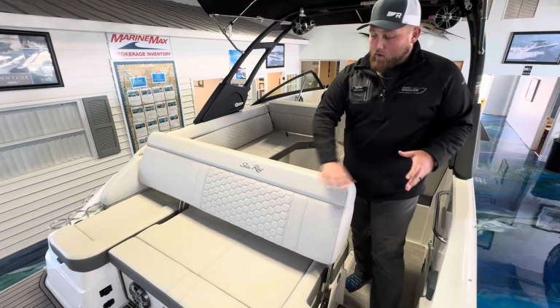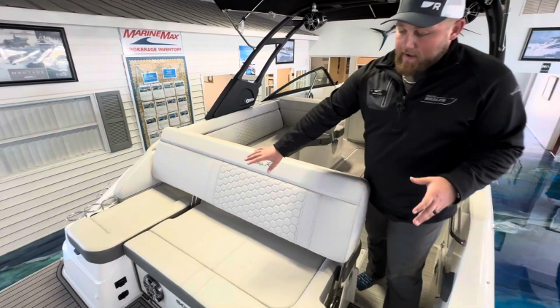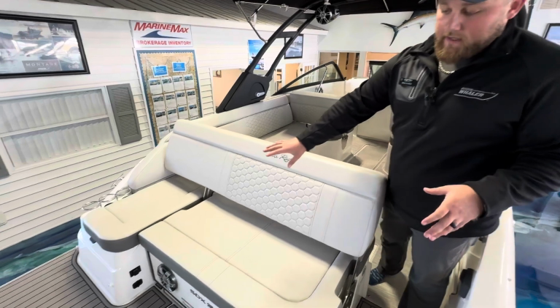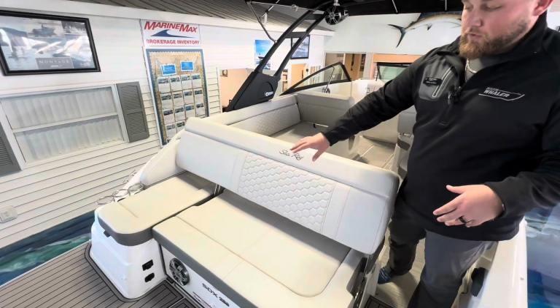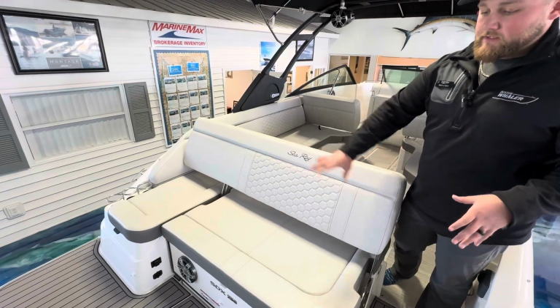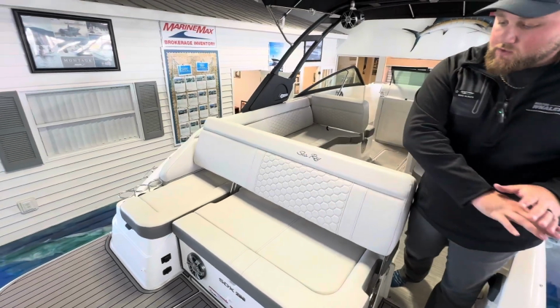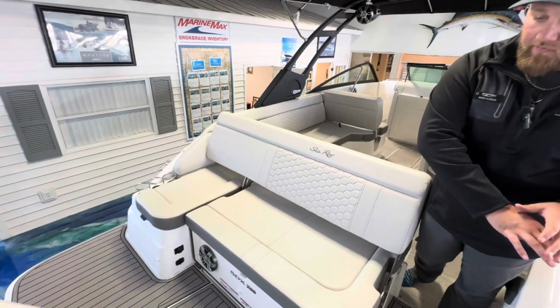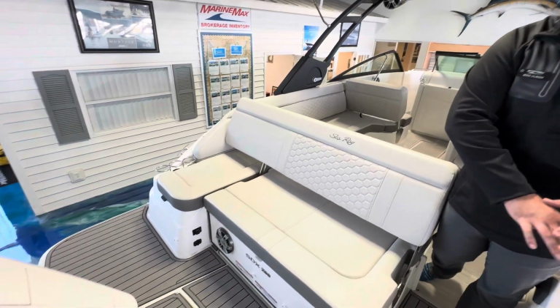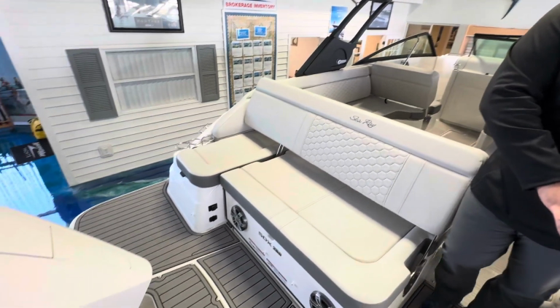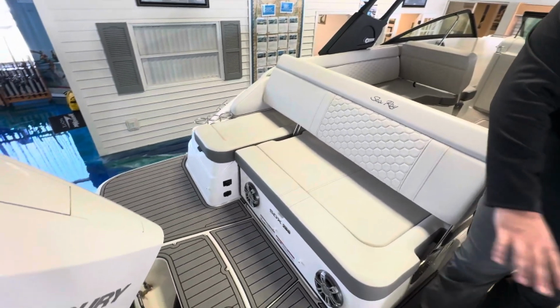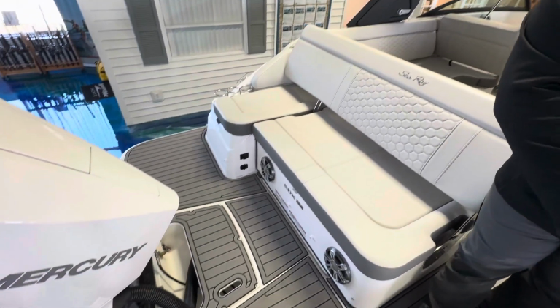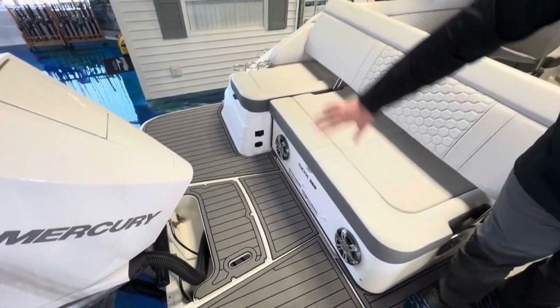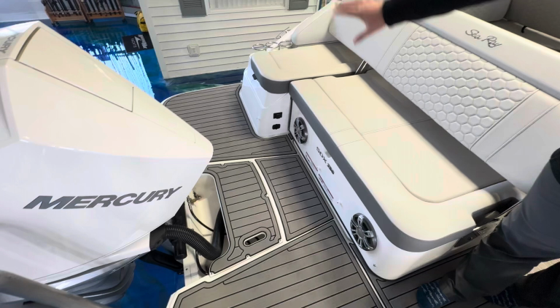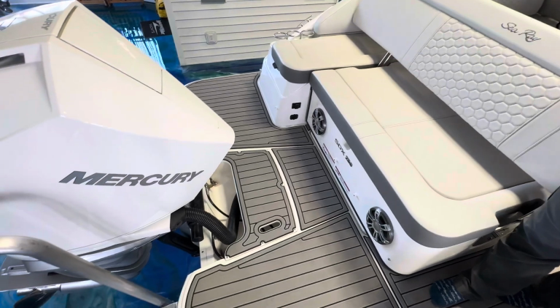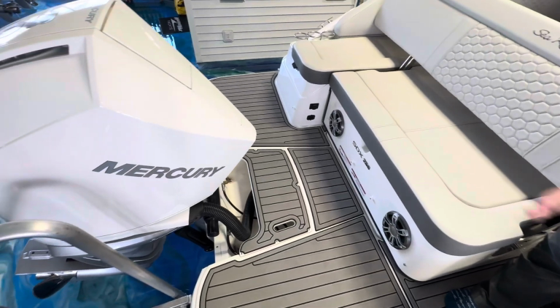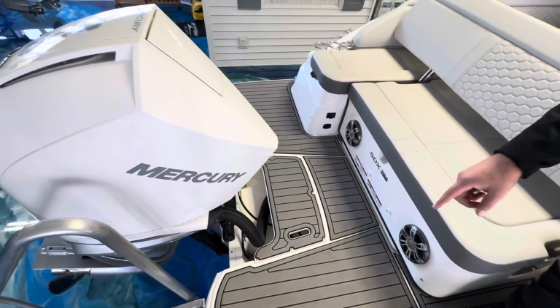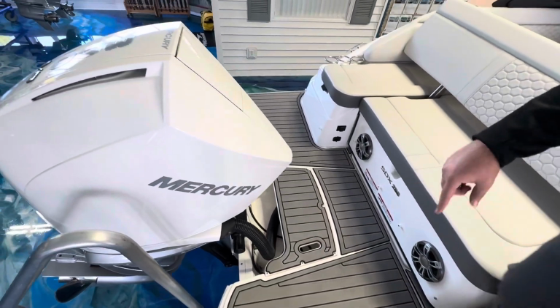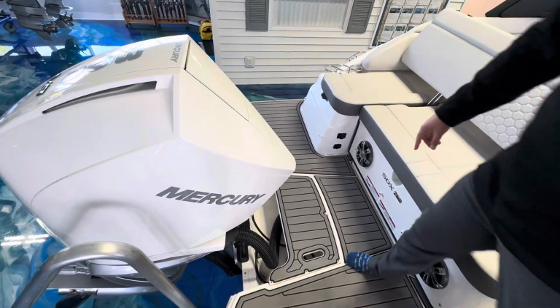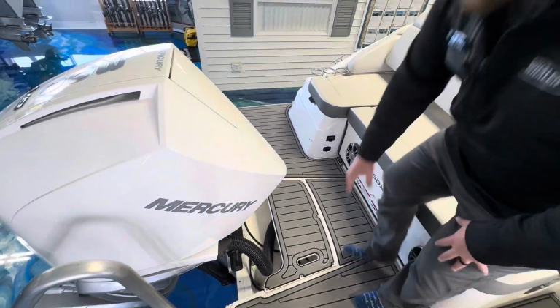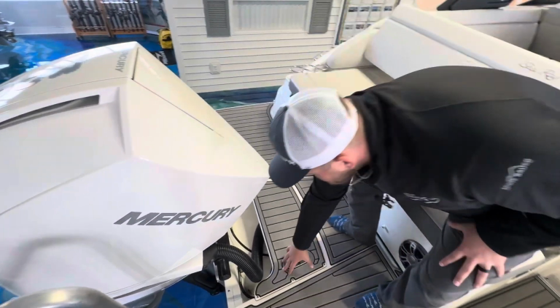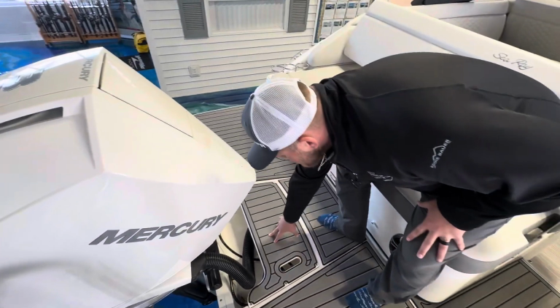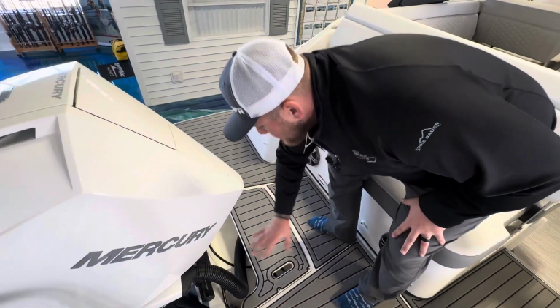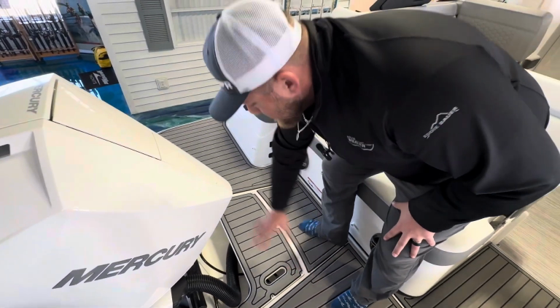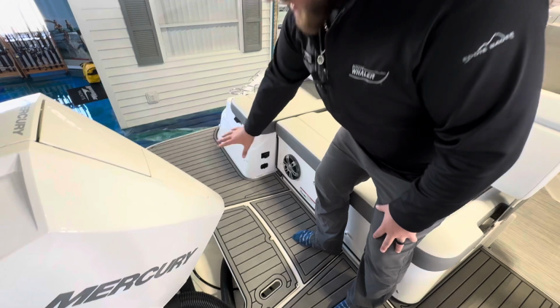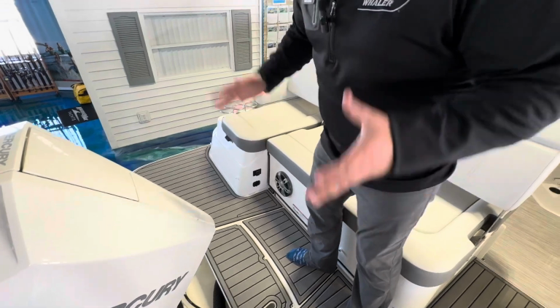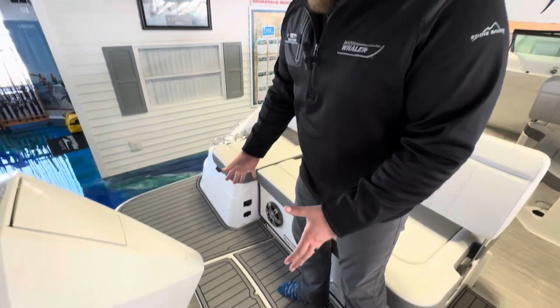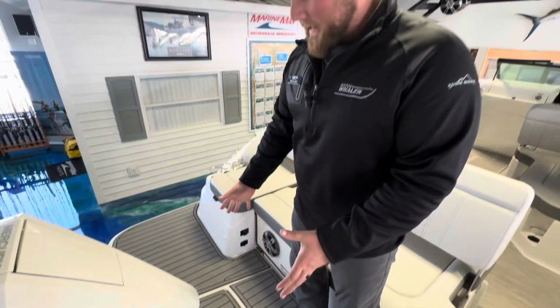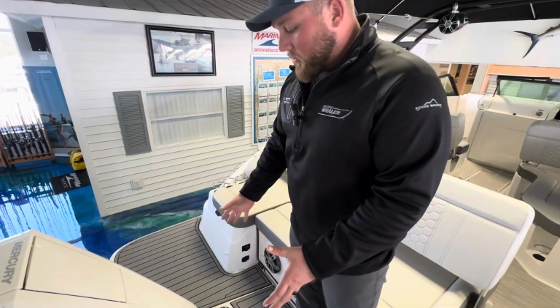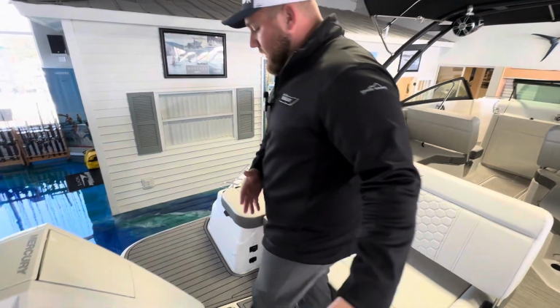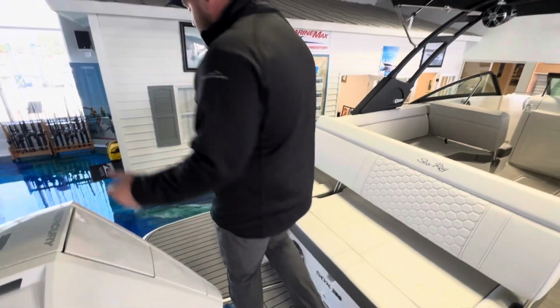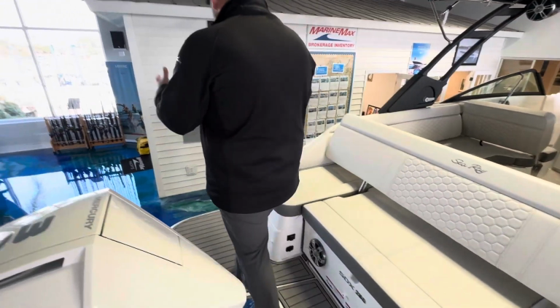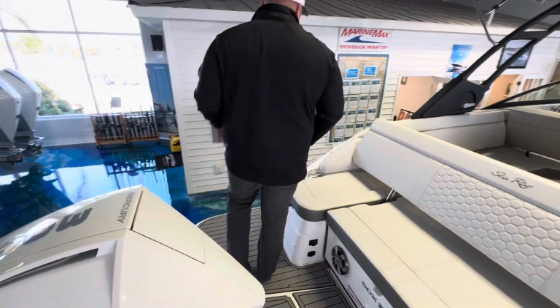Right off the bat in the back of this boat, you're going to notice a swim platform unlike anything else. You have the full width of the boat. Most of the time it's going to be this notched out section where you lose this spot. Sea Ray's thought of it by simply putting that blocking plate over it, which allows you to use the whole back of the boat.